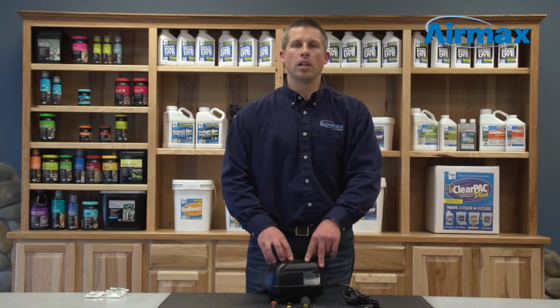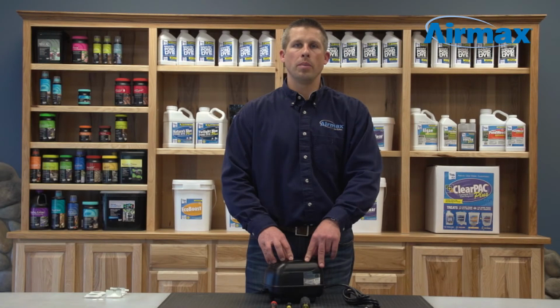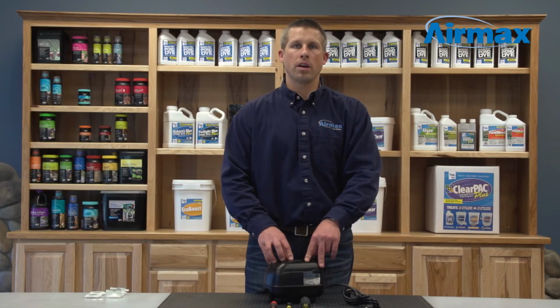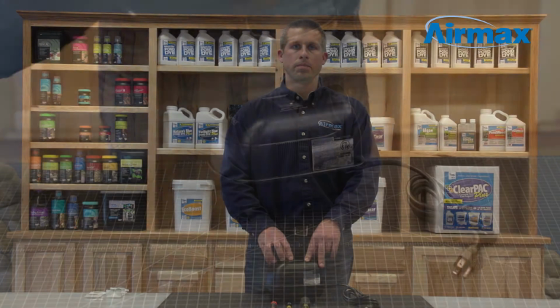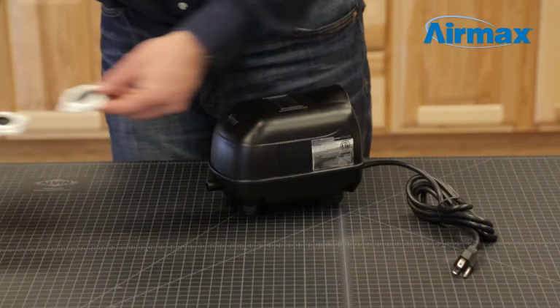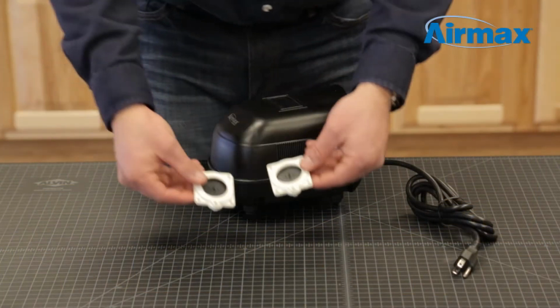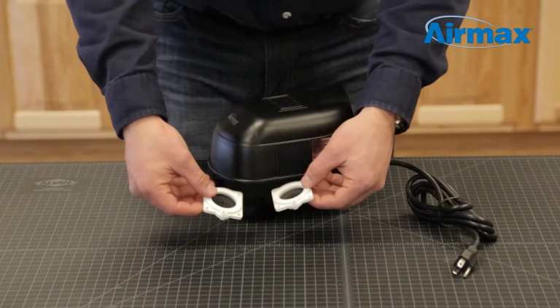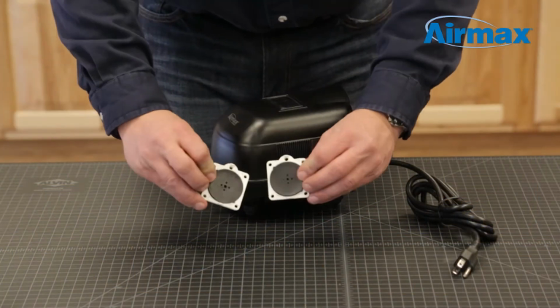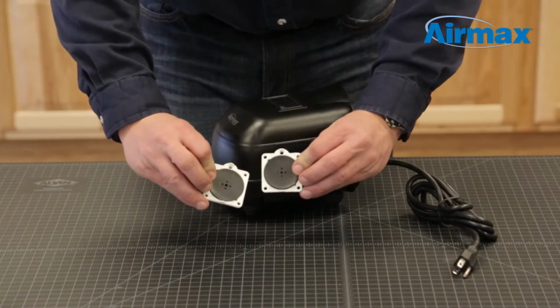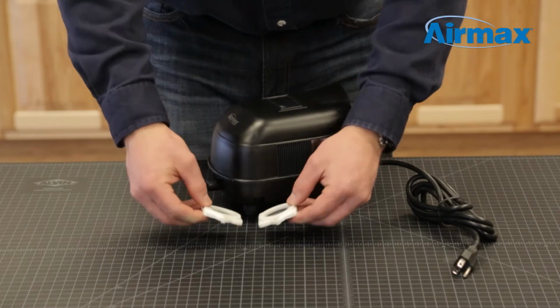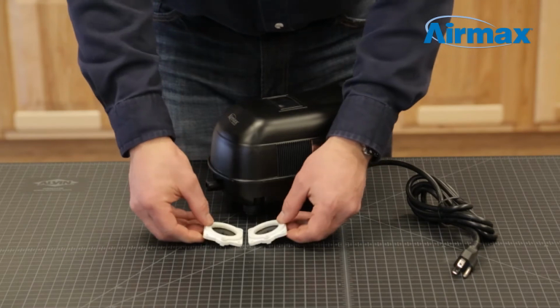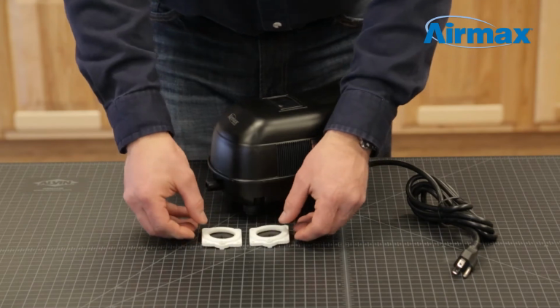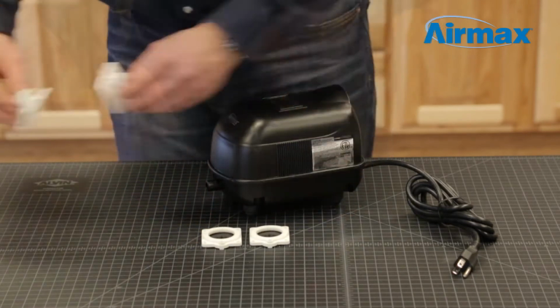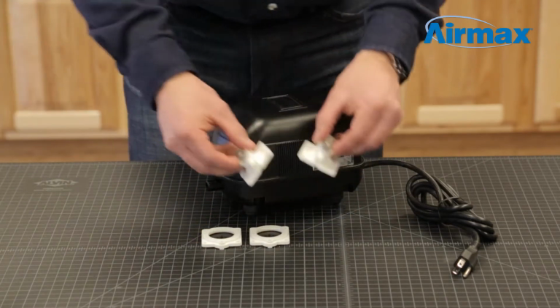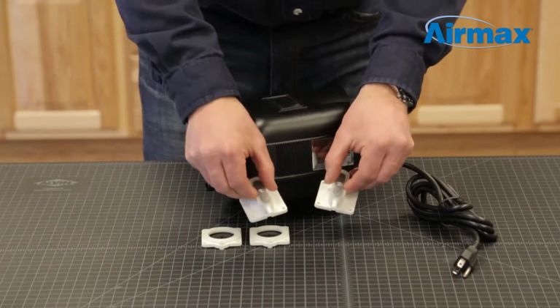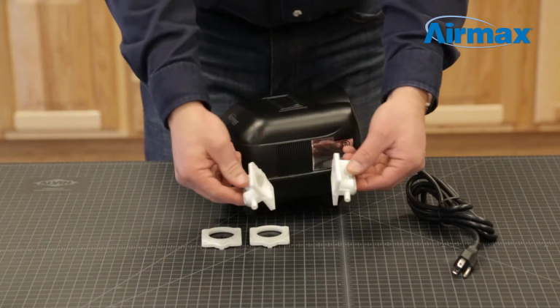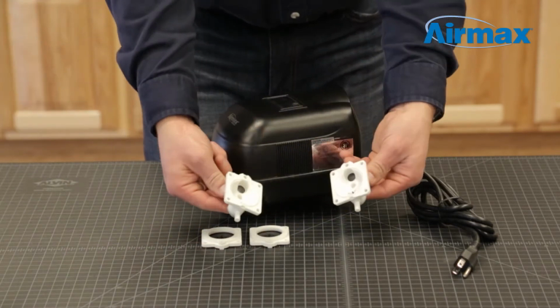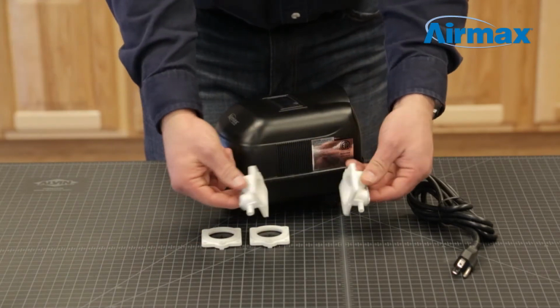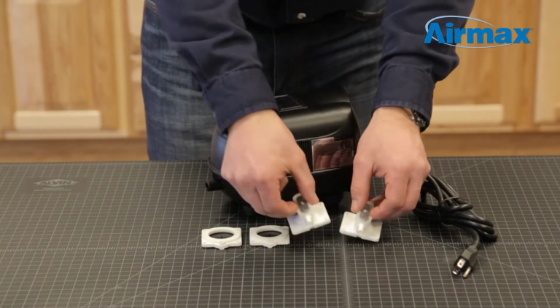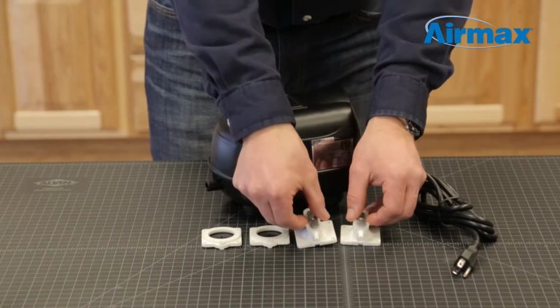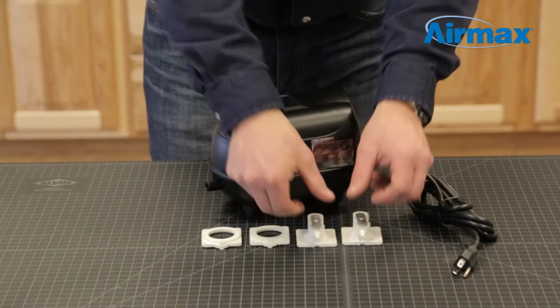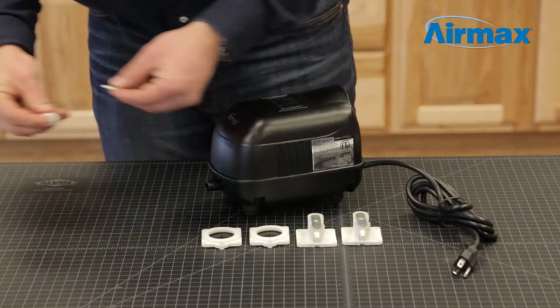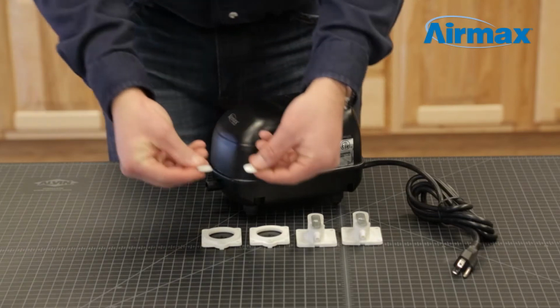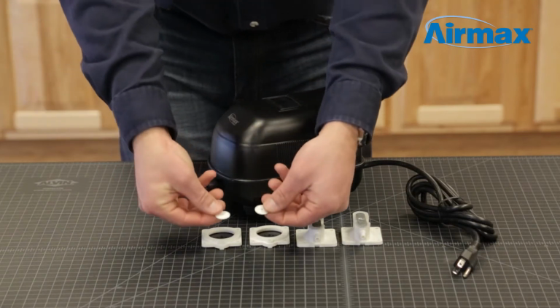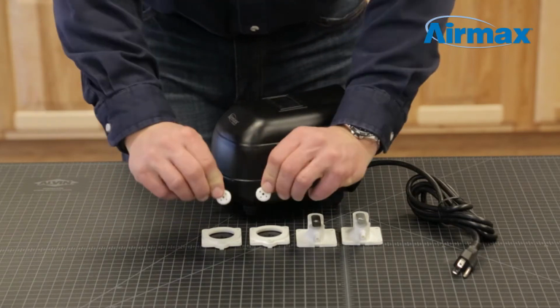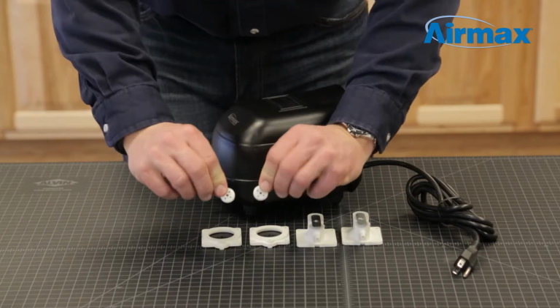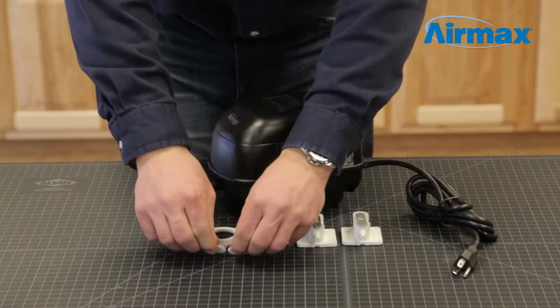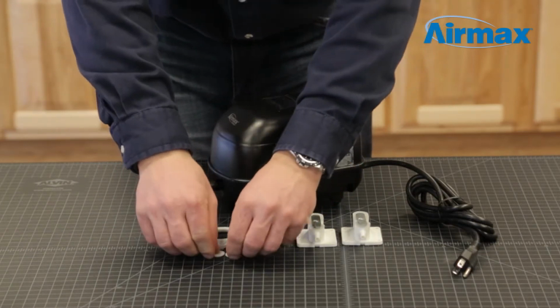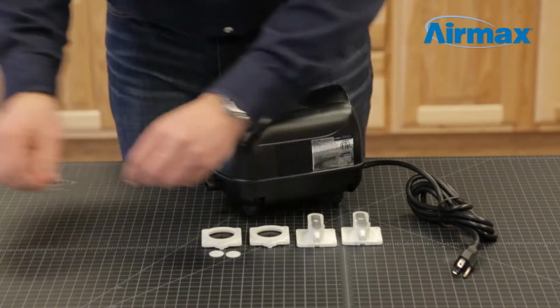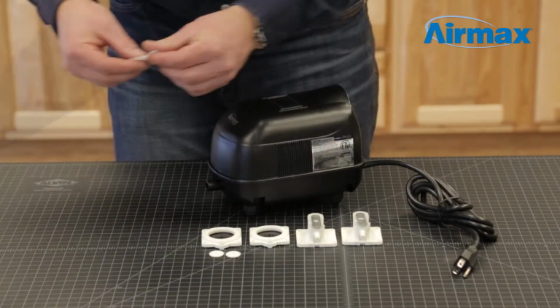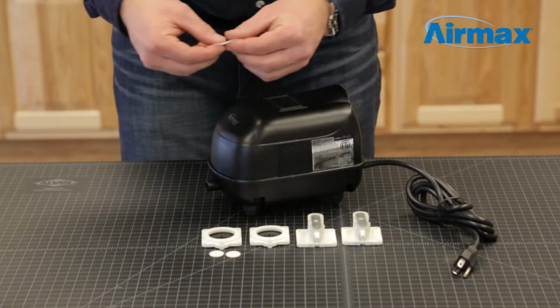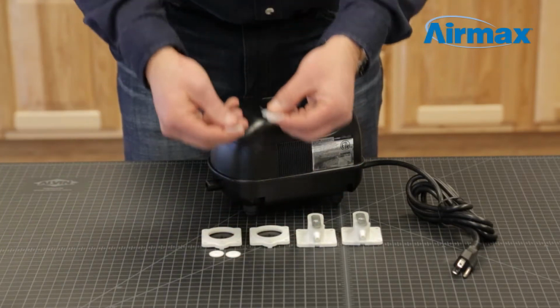Included with your maintenance kit are two inner diaphragm assemblies, two outer diaphragm assemblies, two diaphragm backboards, and four protective washers.